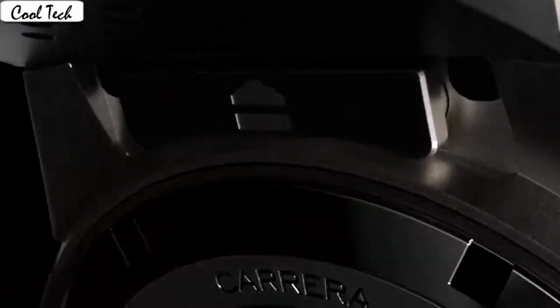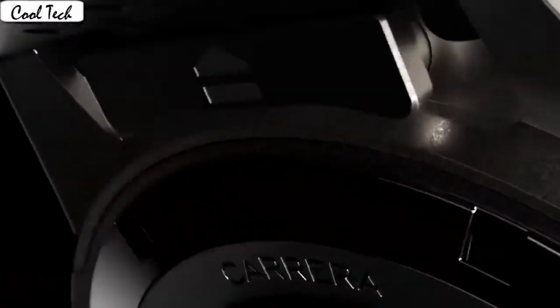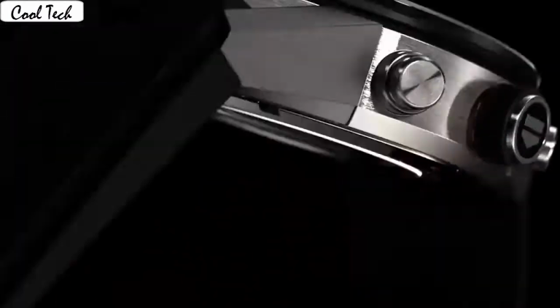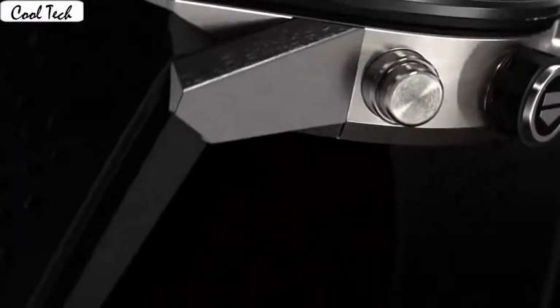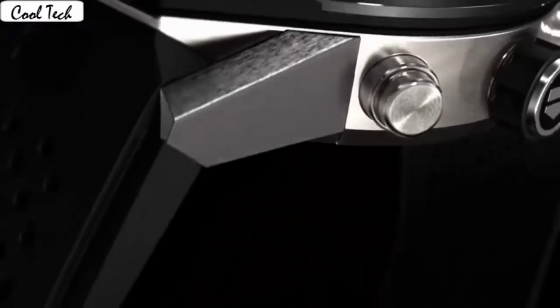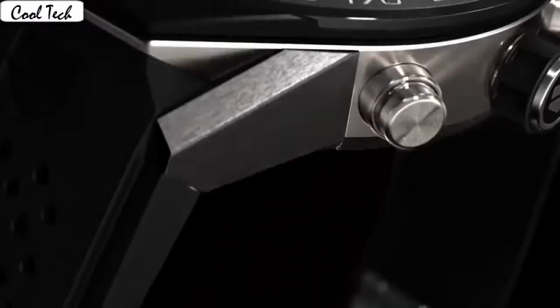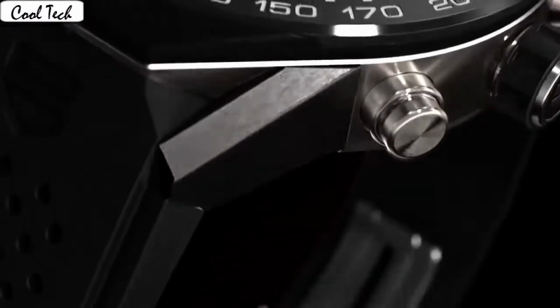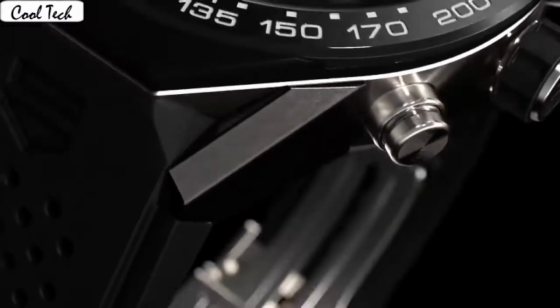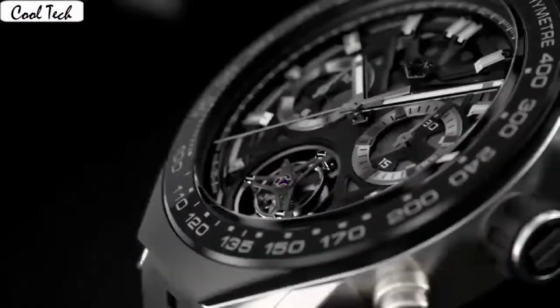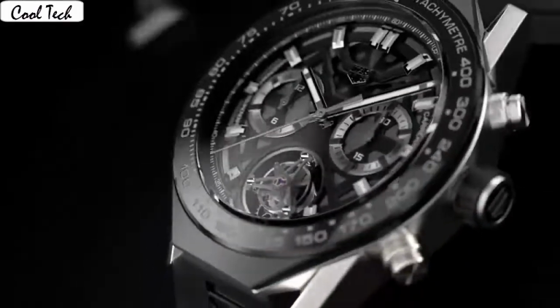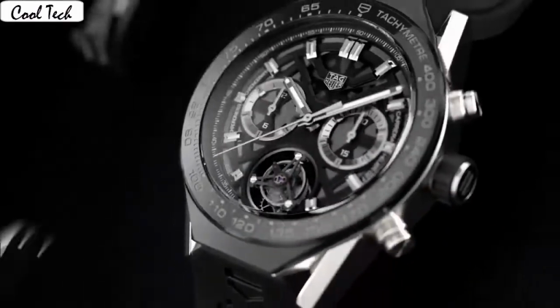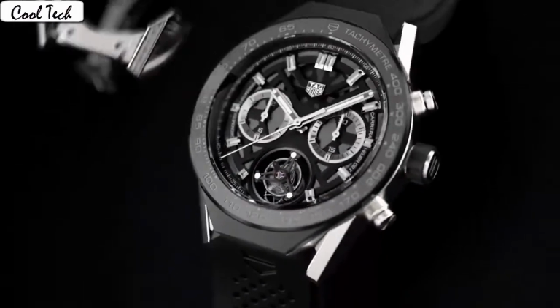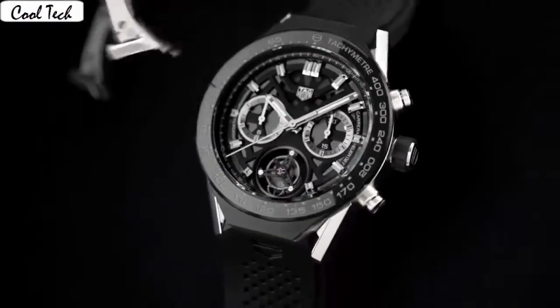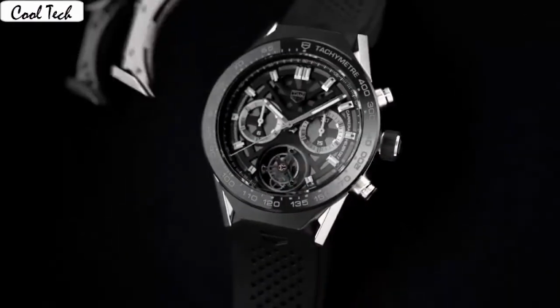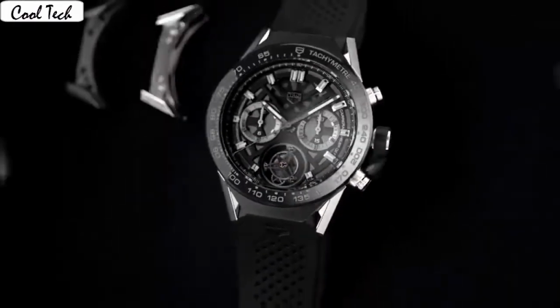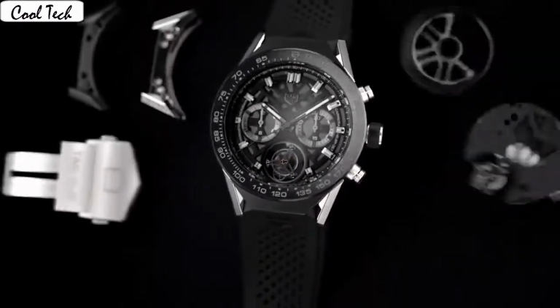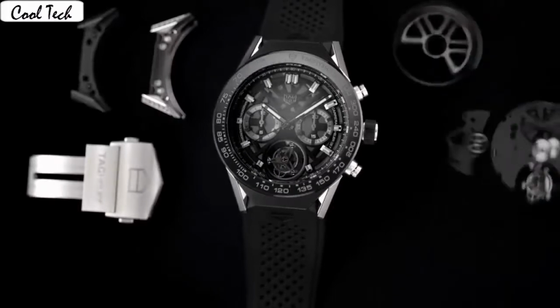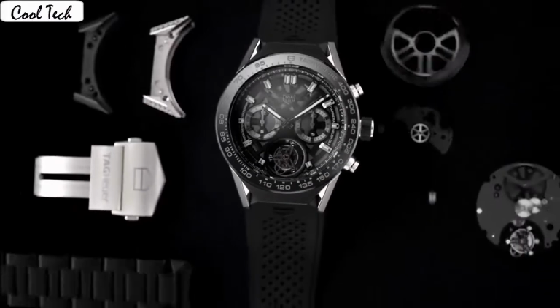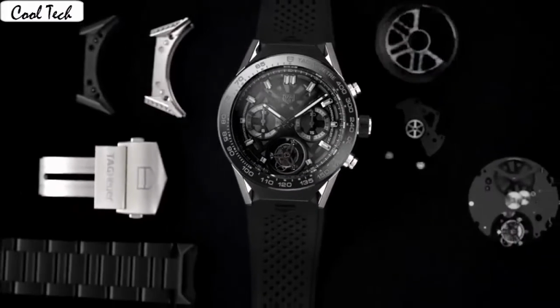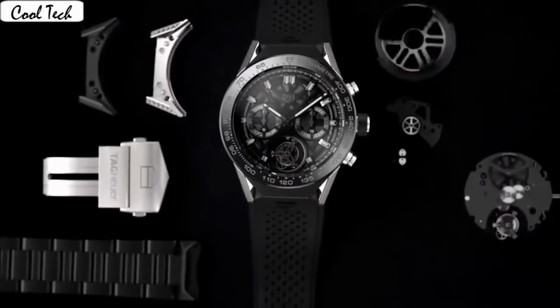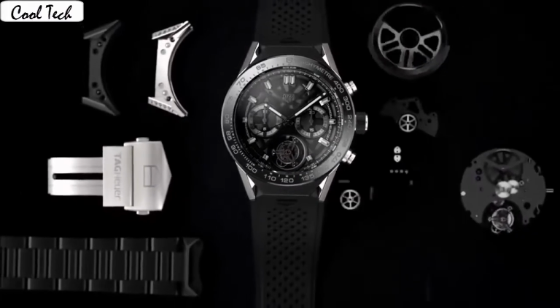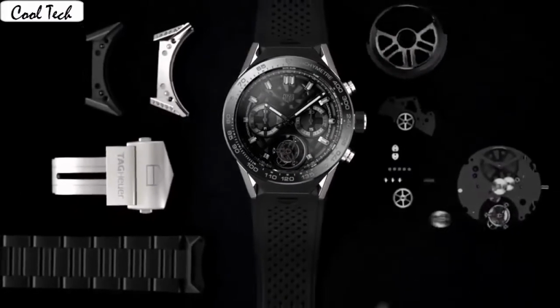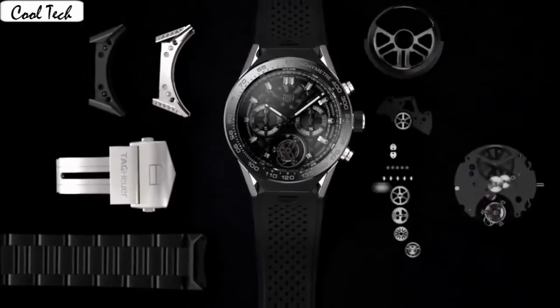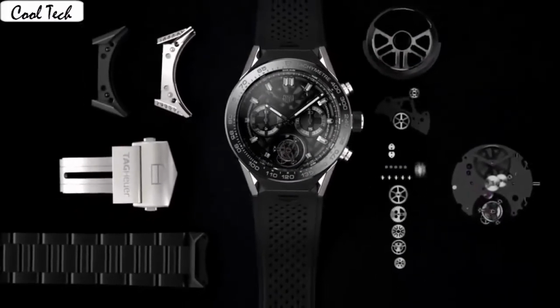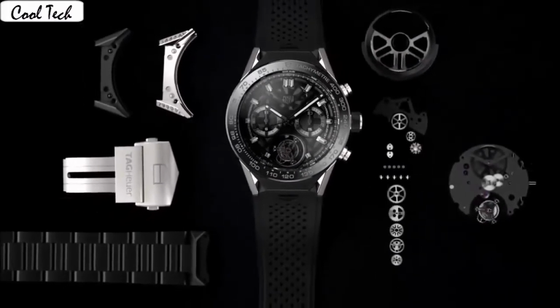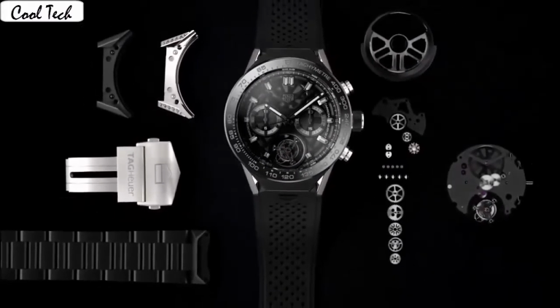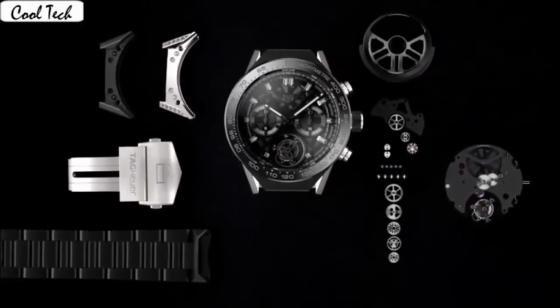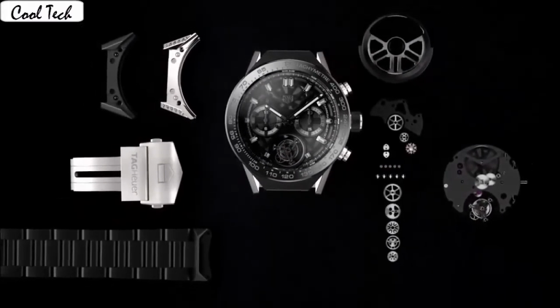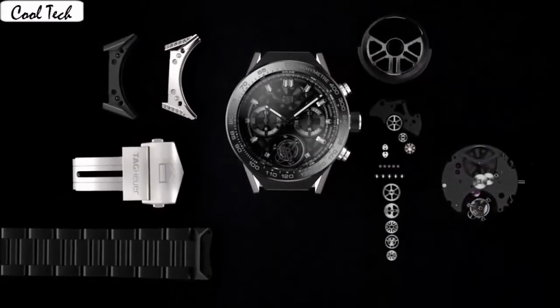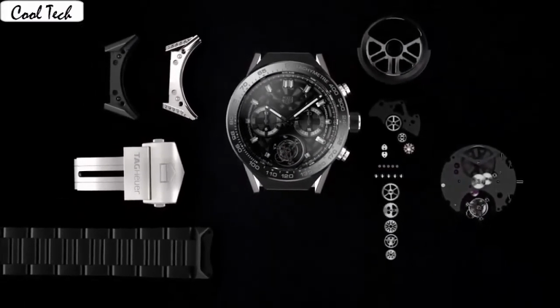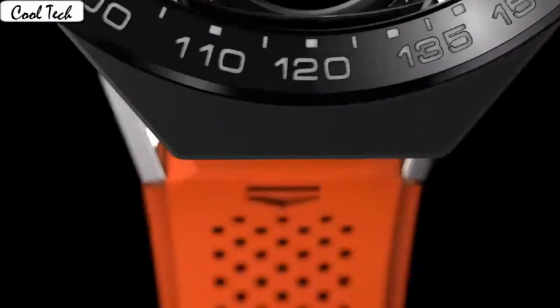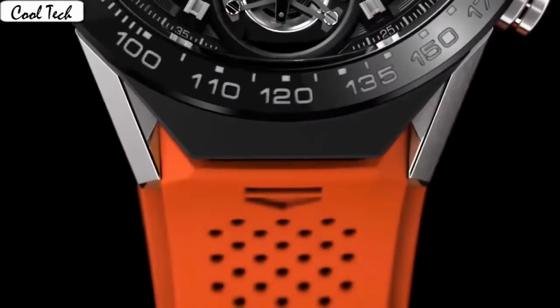Case diameter 45mm. Band material: leather. Band color: brown. Dial color. AMOLED touch display. Special features: chronograph, alarm, GPS, microphone.